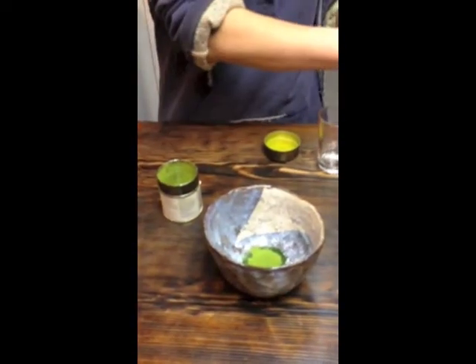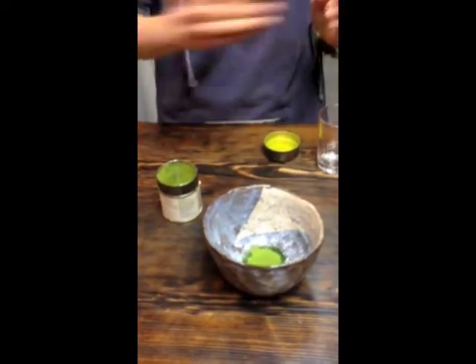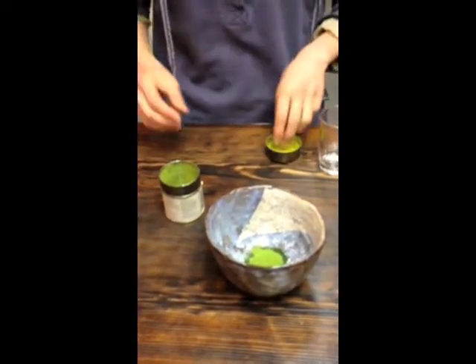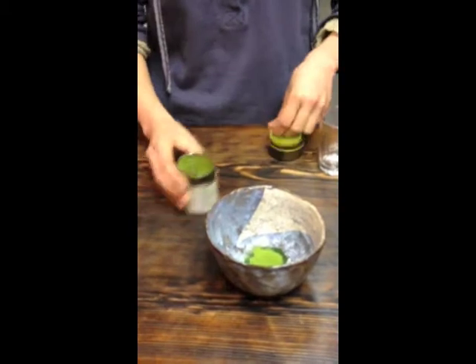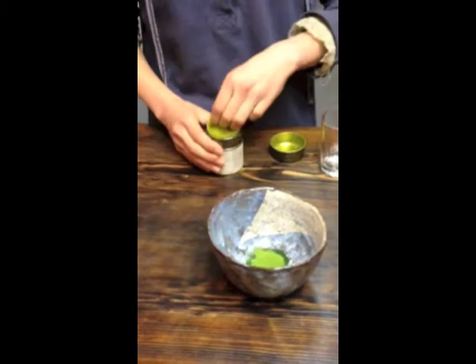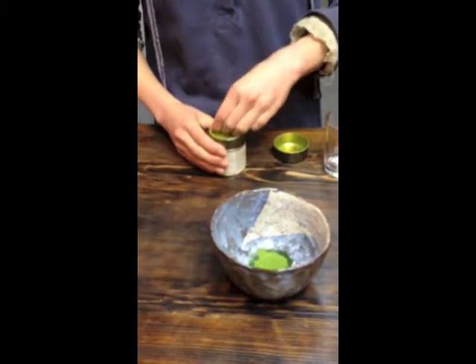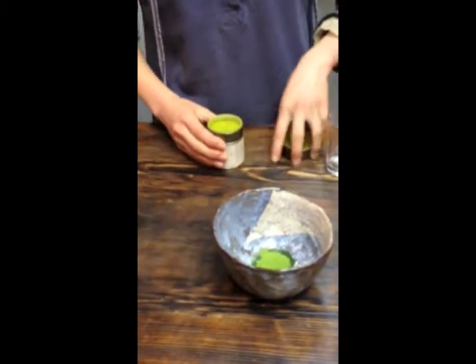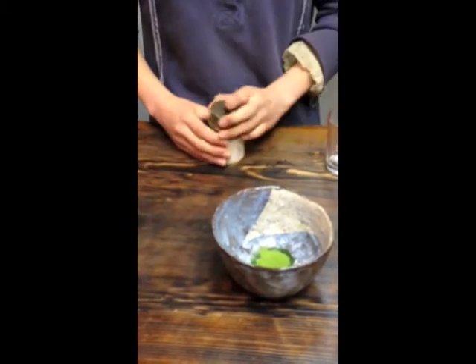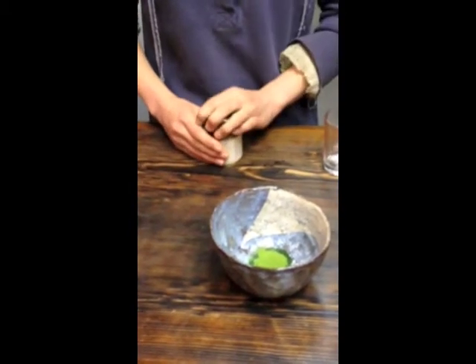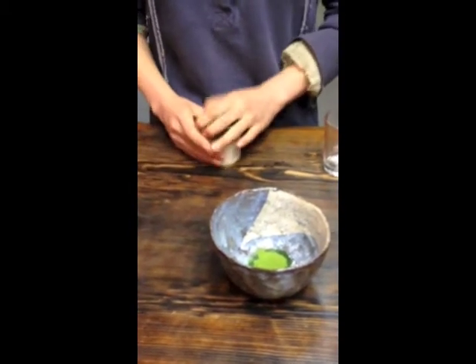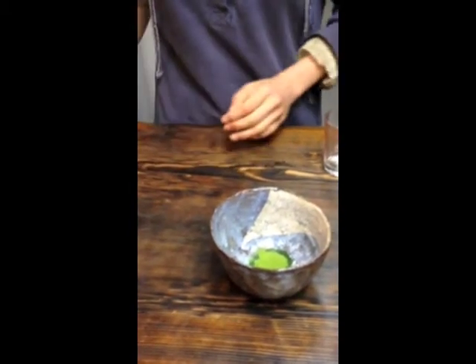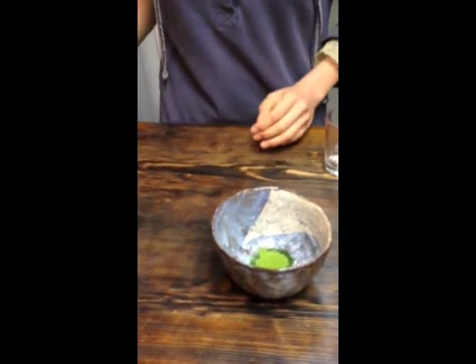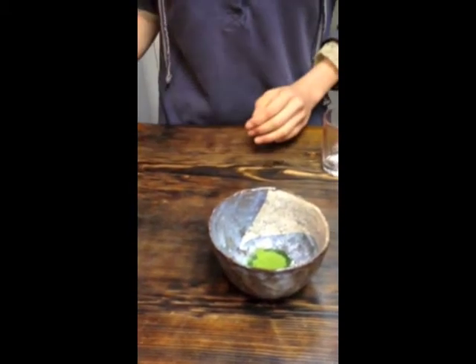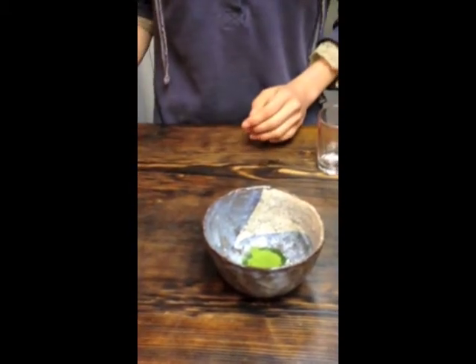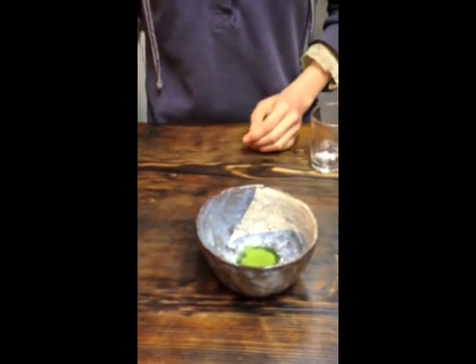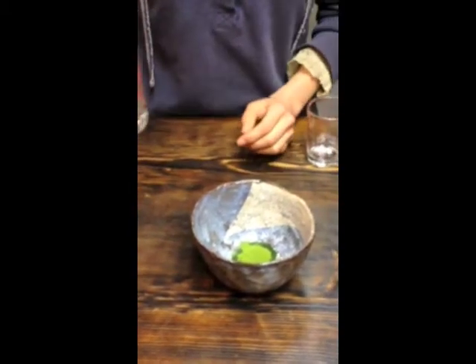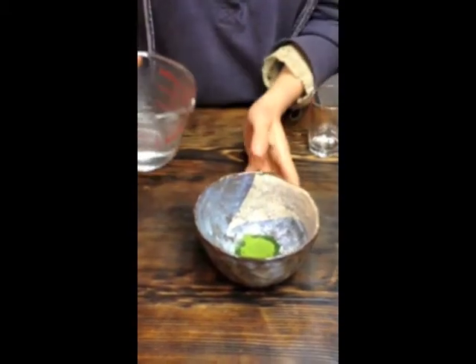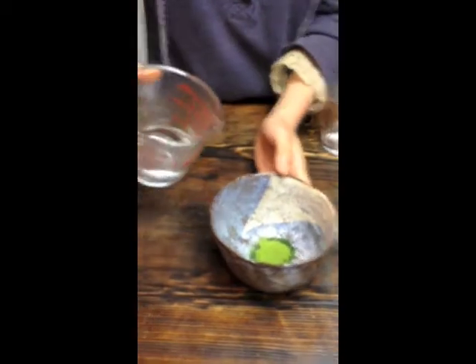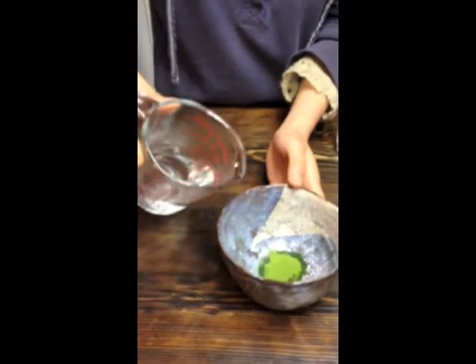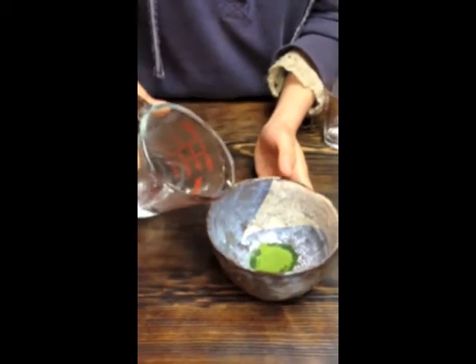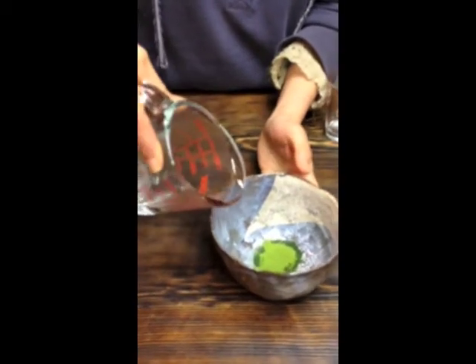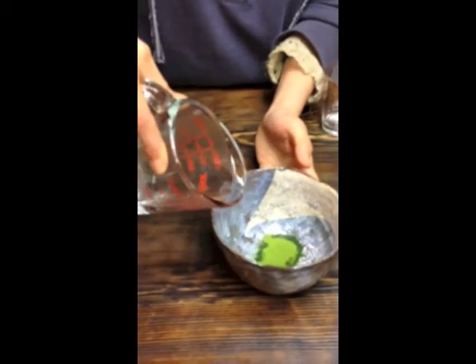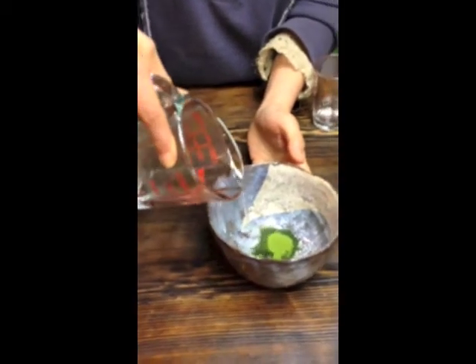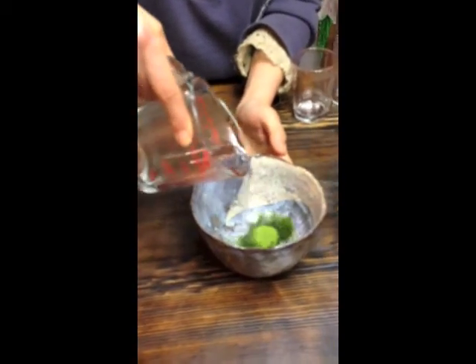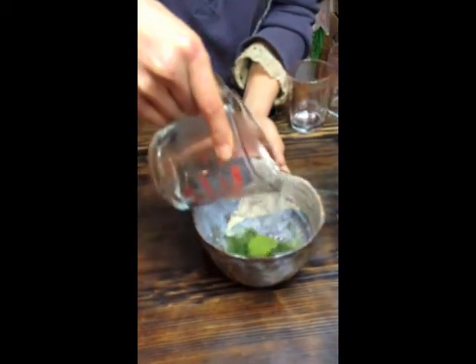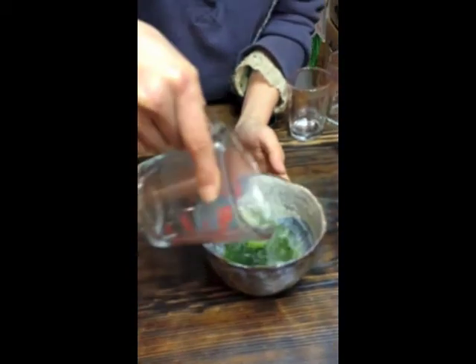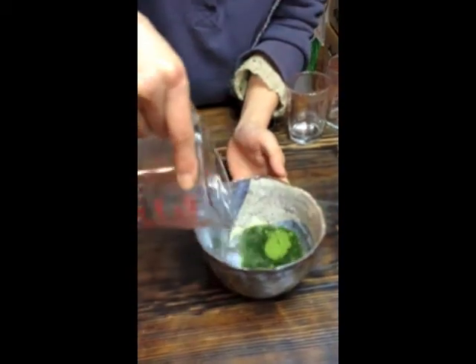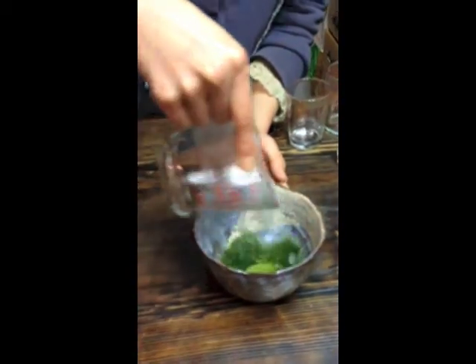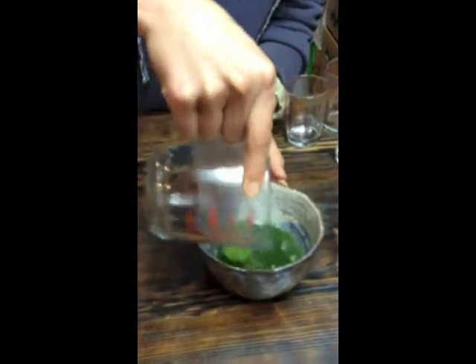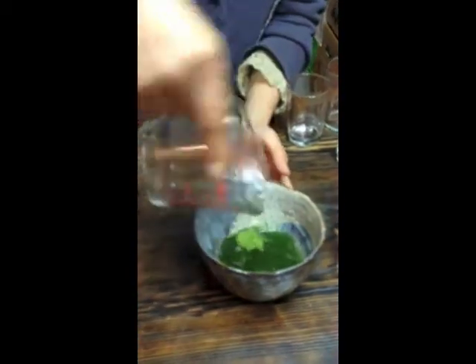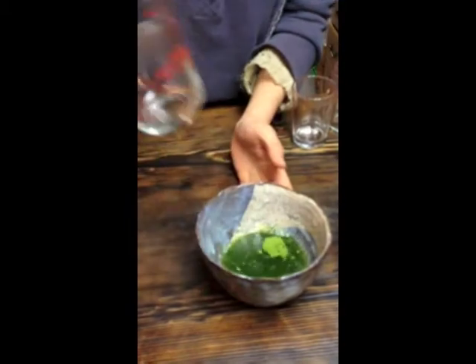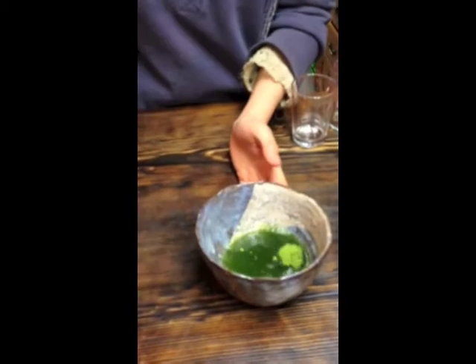With improved flavor clarity you're going to be able to taste more of the terroir of your tea — you're going to be tasting more of the identity of it. We're going to carefully pour this temperature-controlled water on top of the tea.